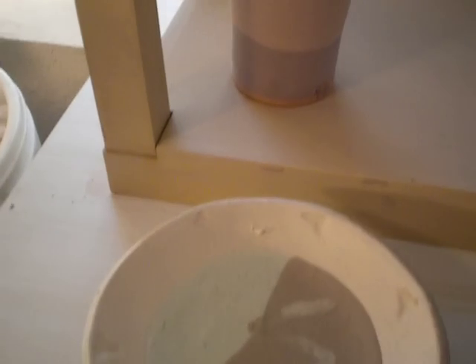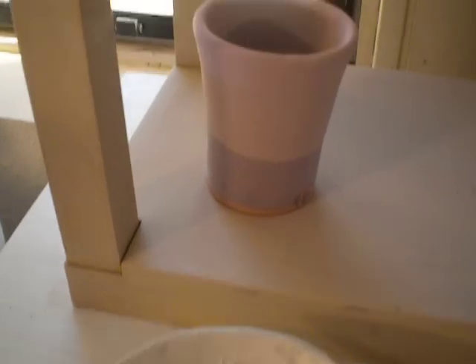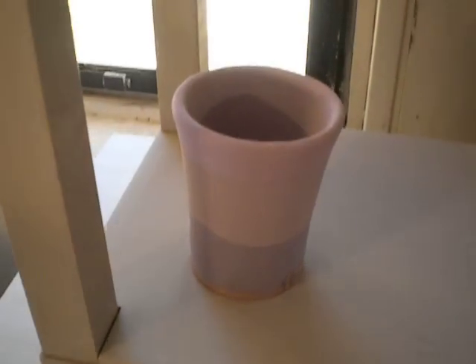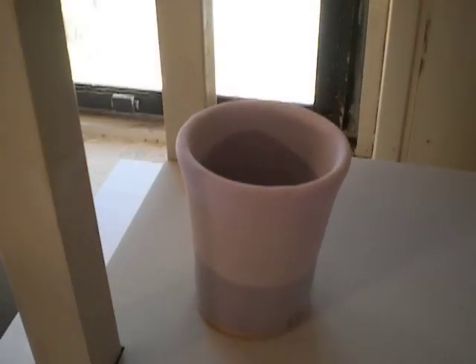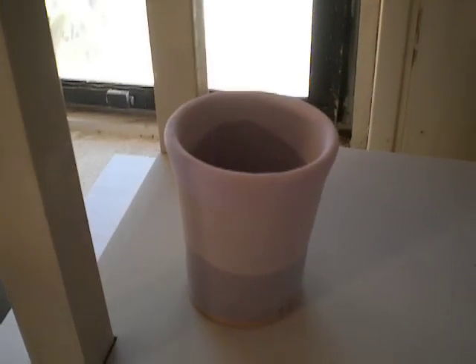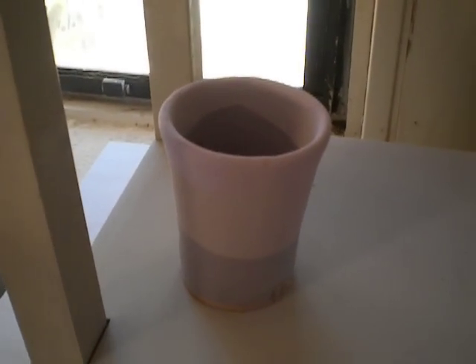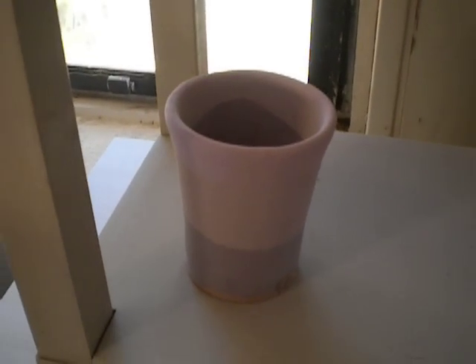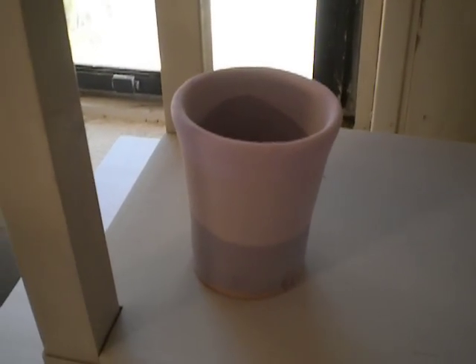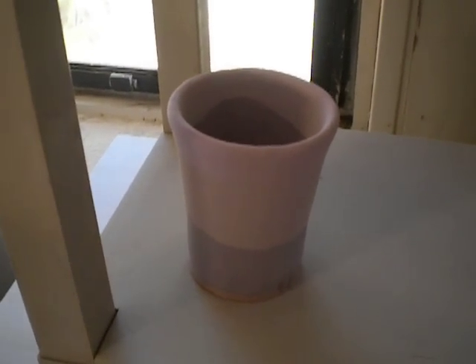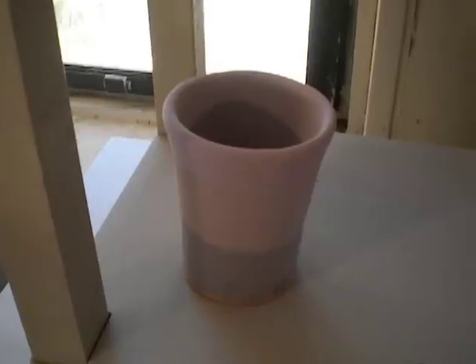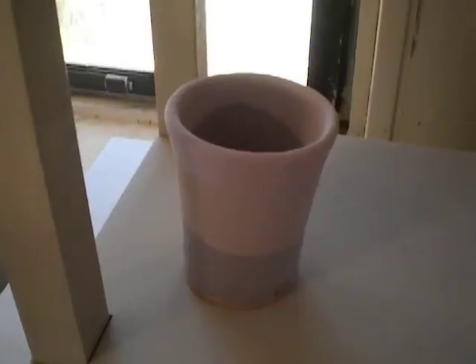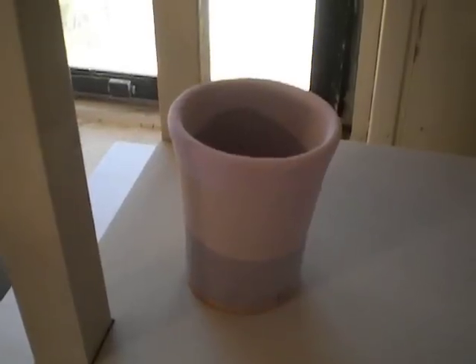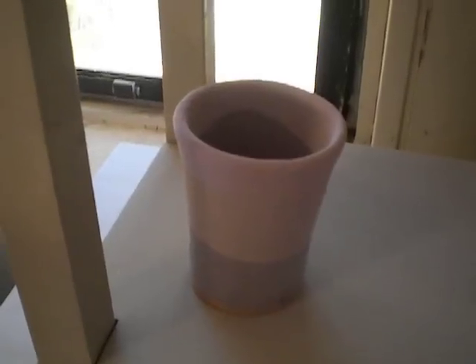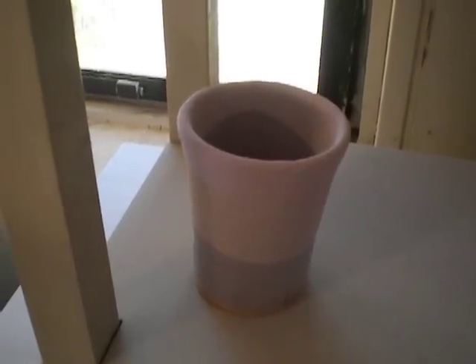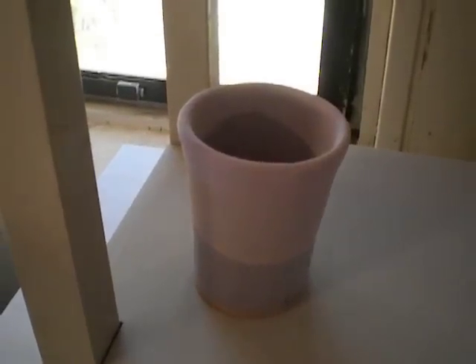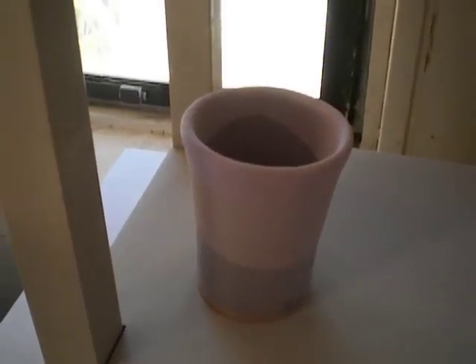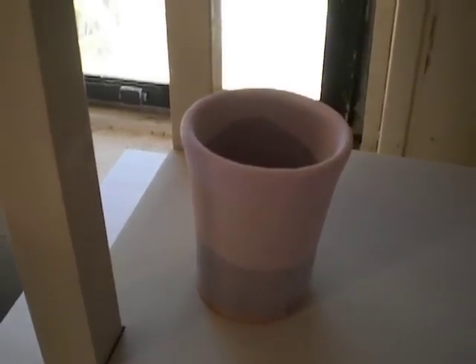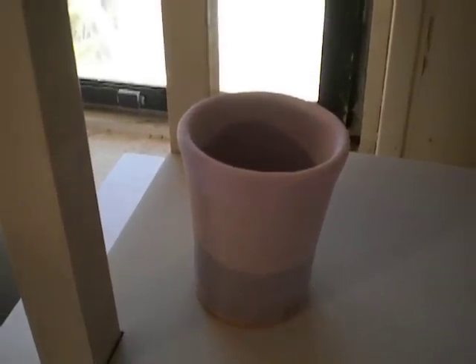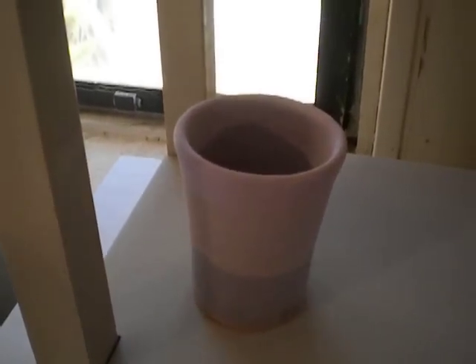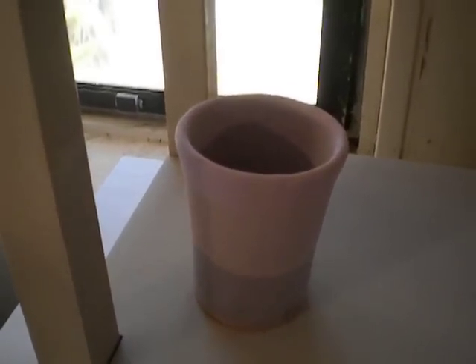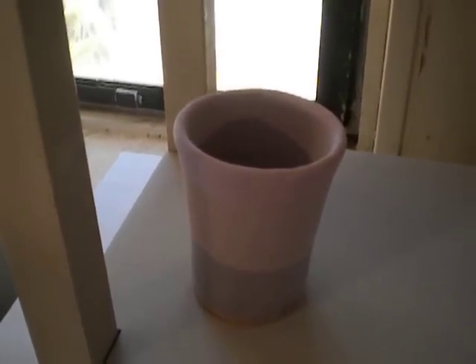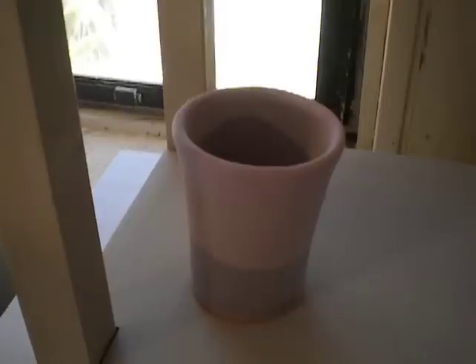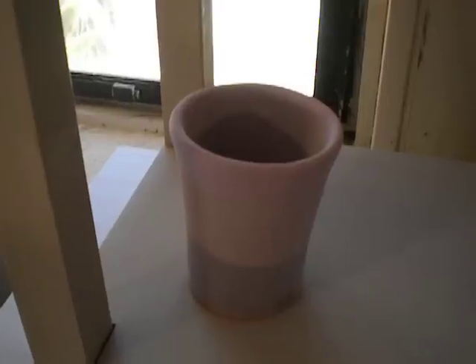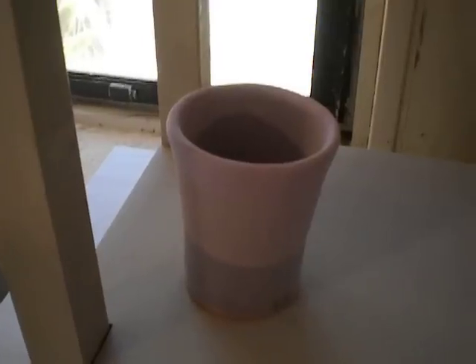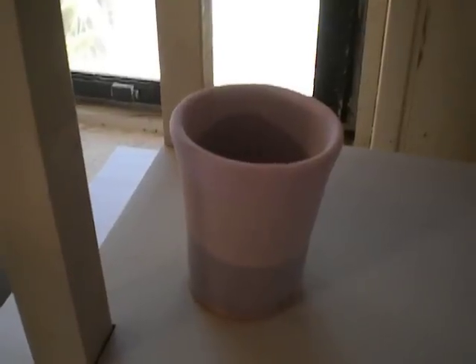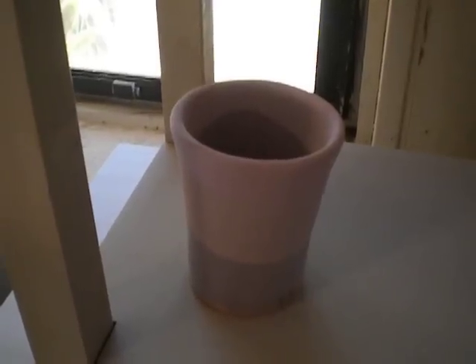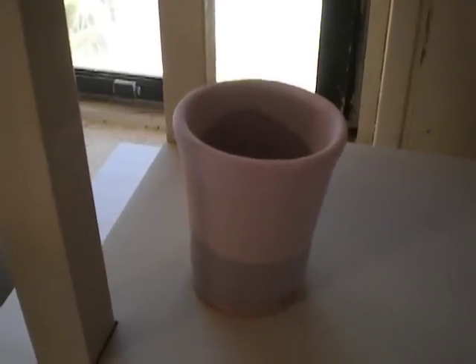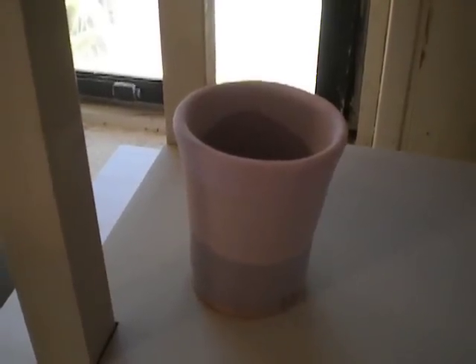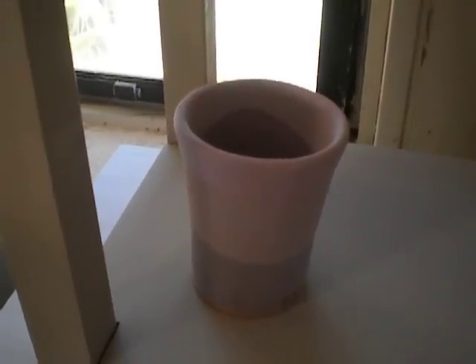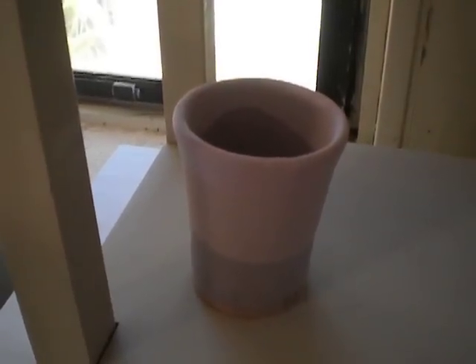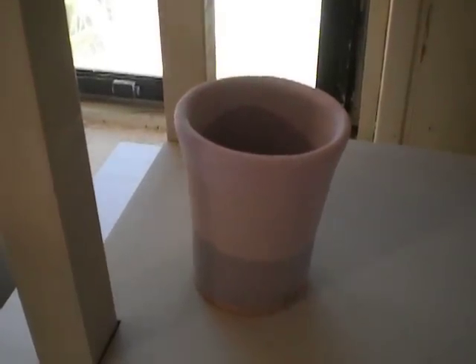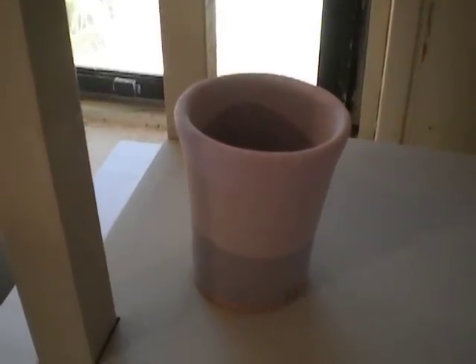I'm not sure if this piece will make it in or not, but it's an experiment. It's fire brick, then fog, and then chung red on the very rim. This should be fun to see how that comes out — hopefully not all over the shelf.